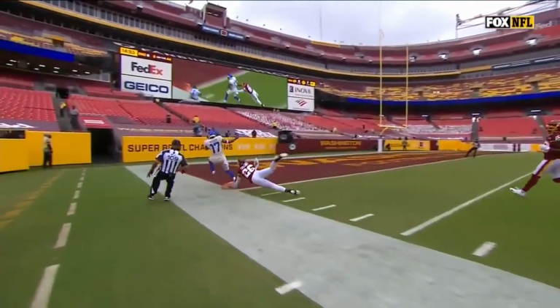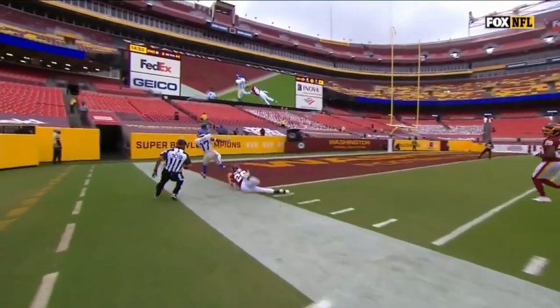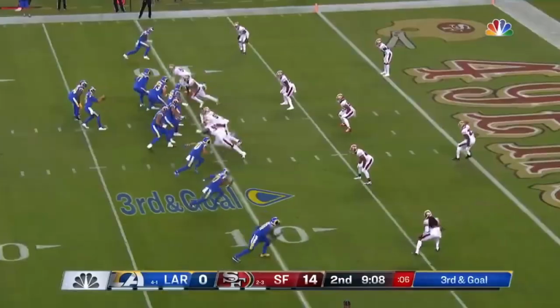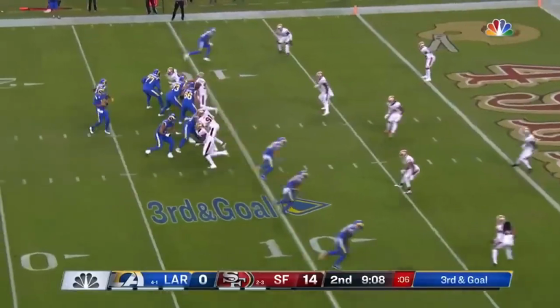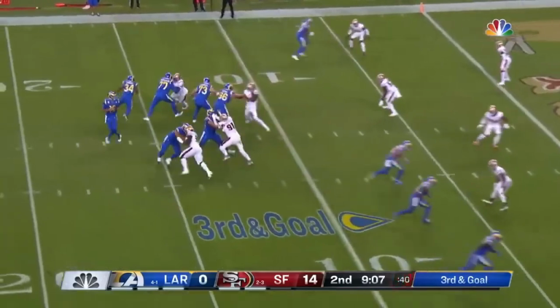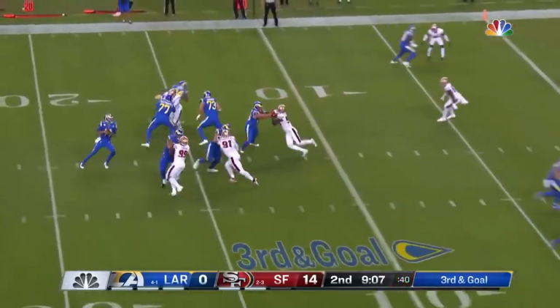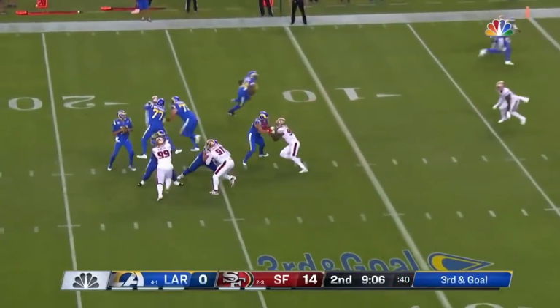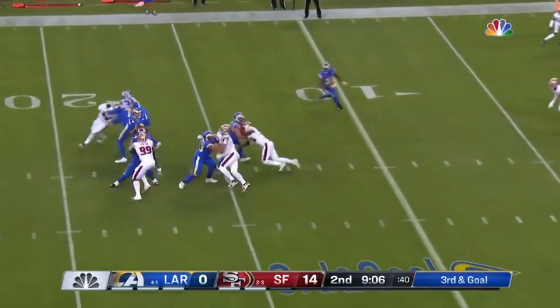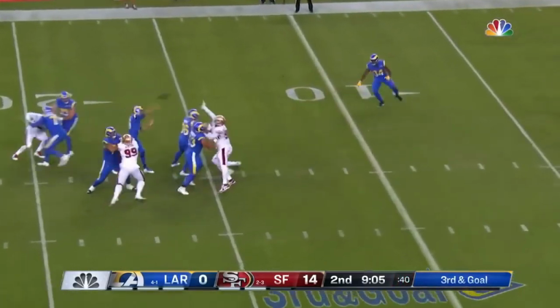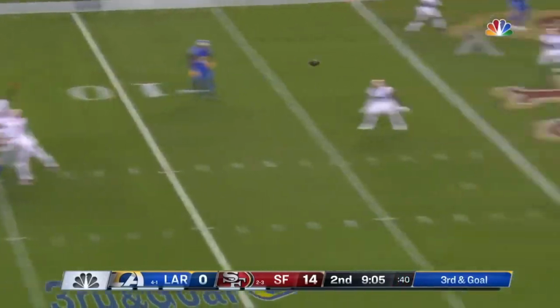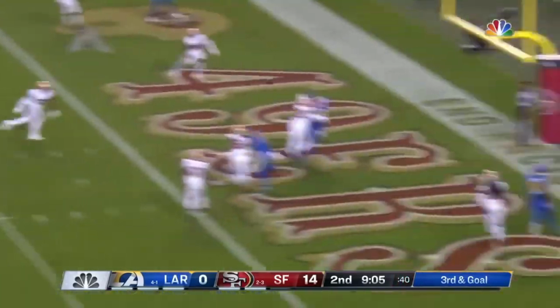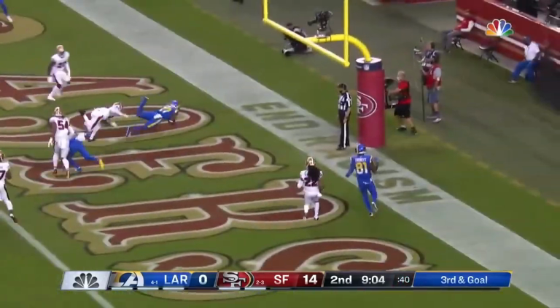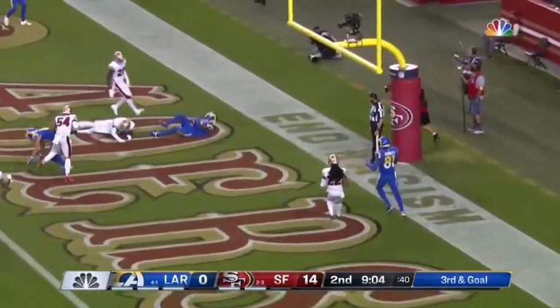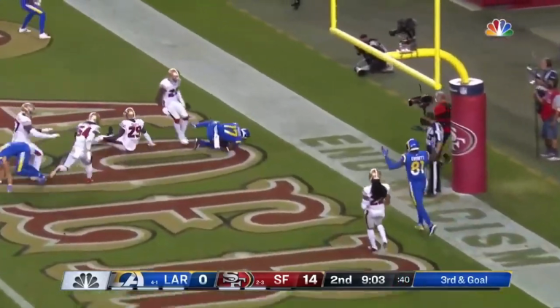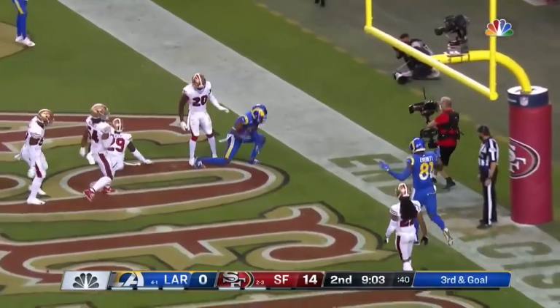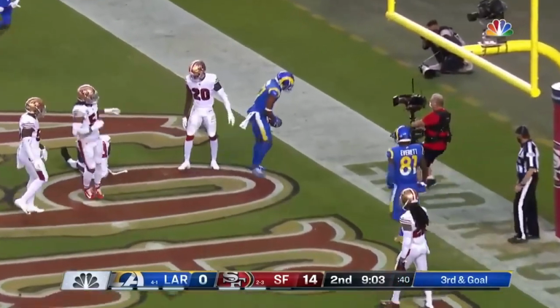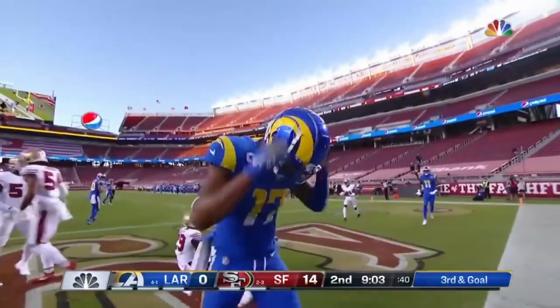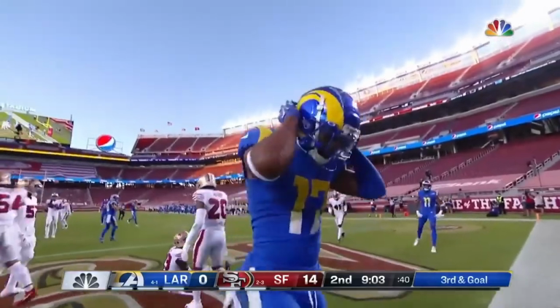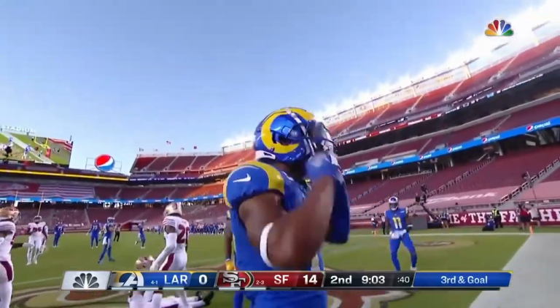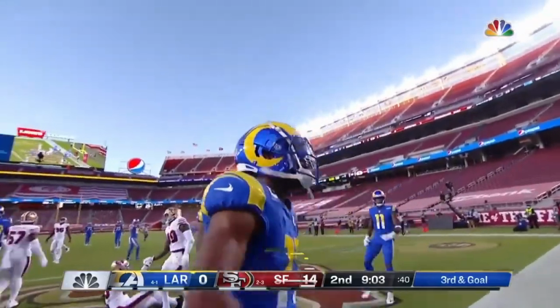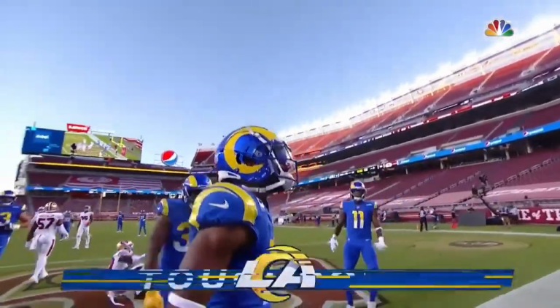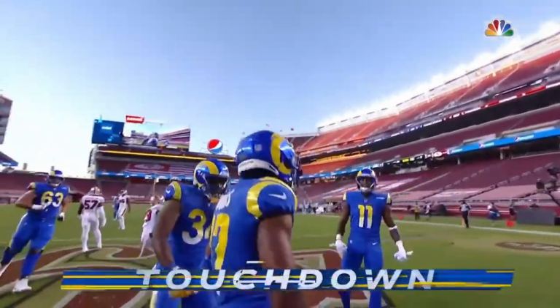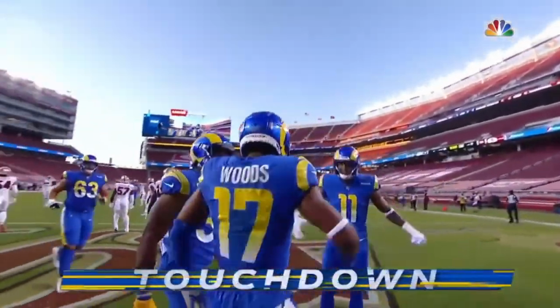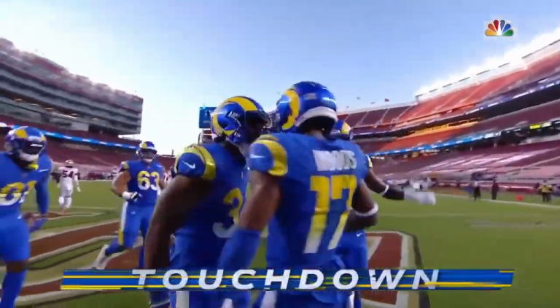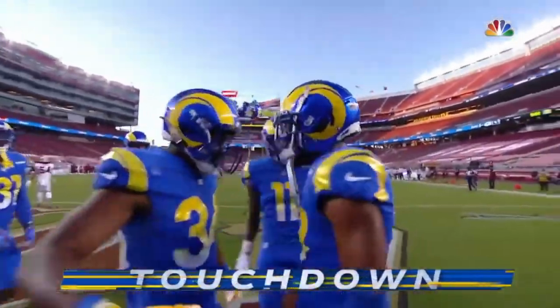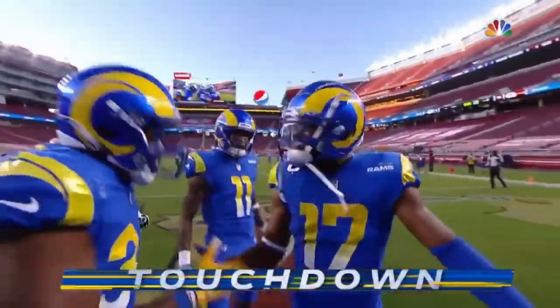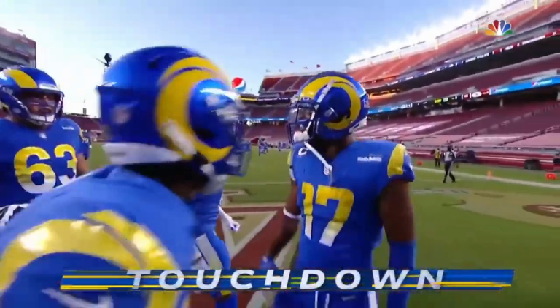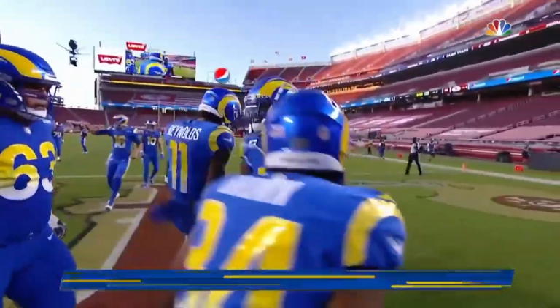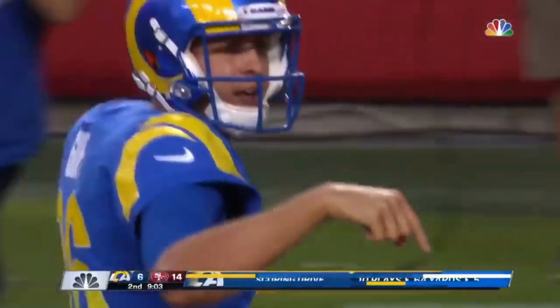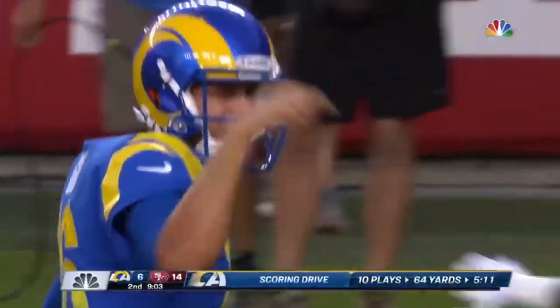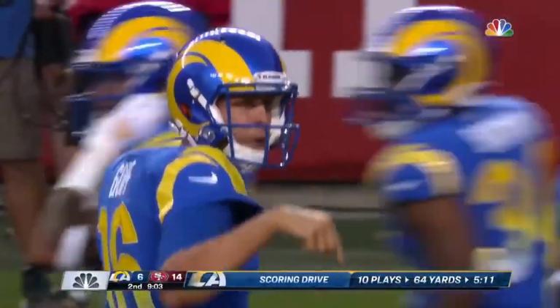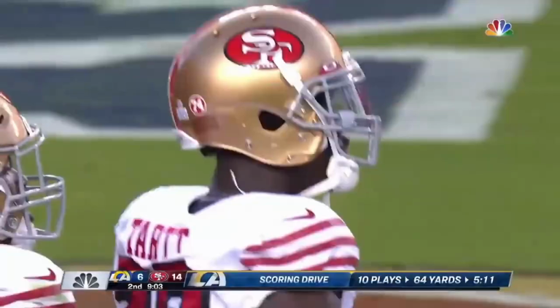Robert Woods. Goff hangs in there, fires, and that will be Woods making the catch for the touchdown. Great drive by the Rams, and a great drive for Robert Woods.